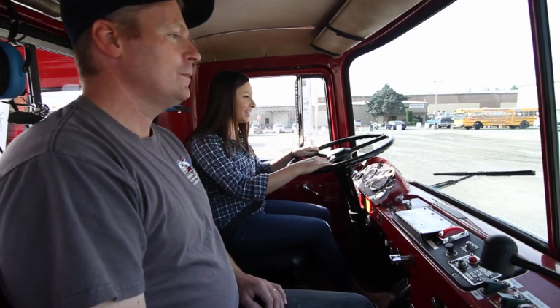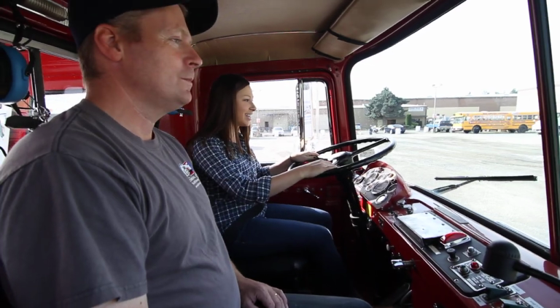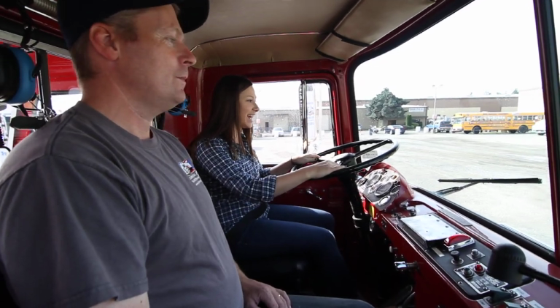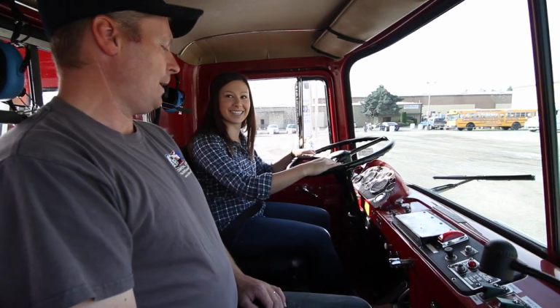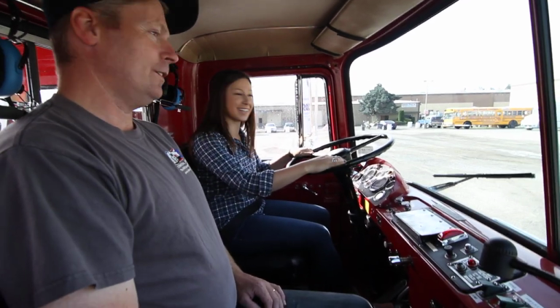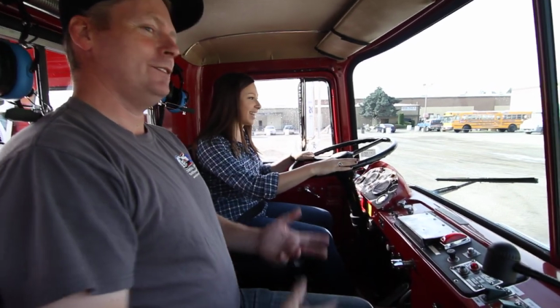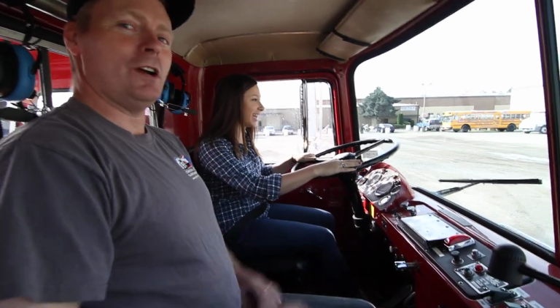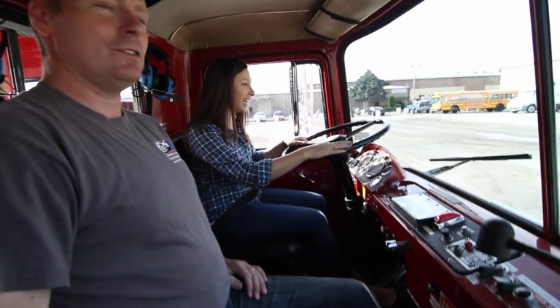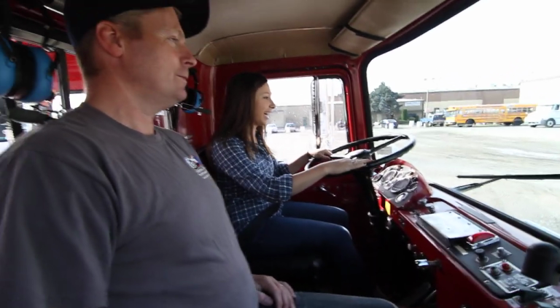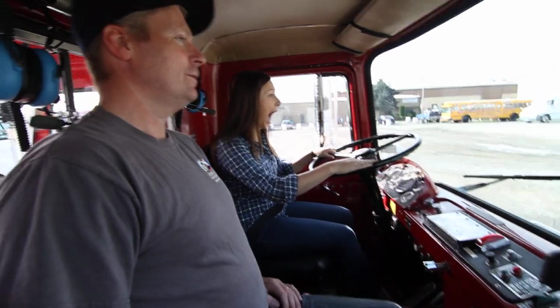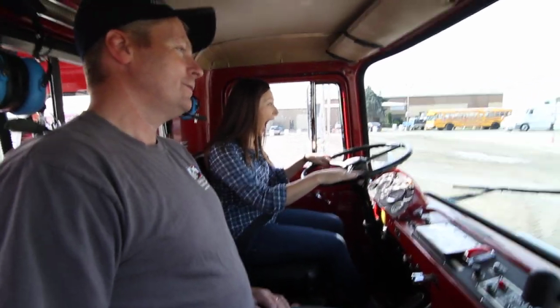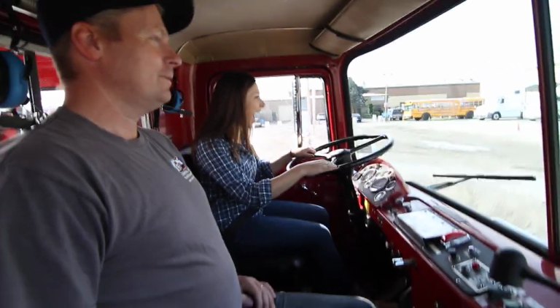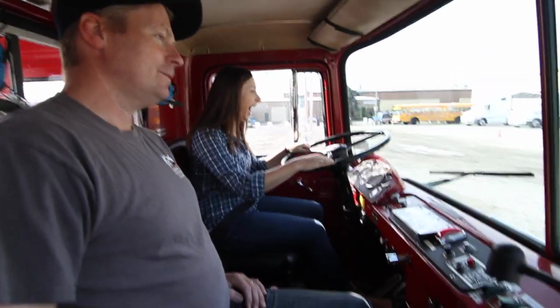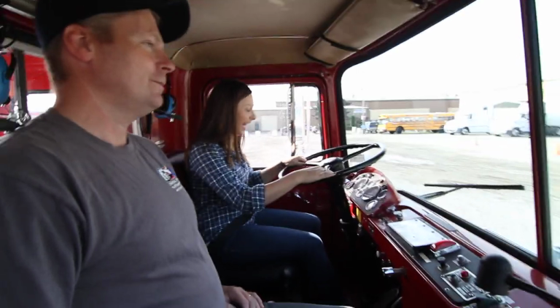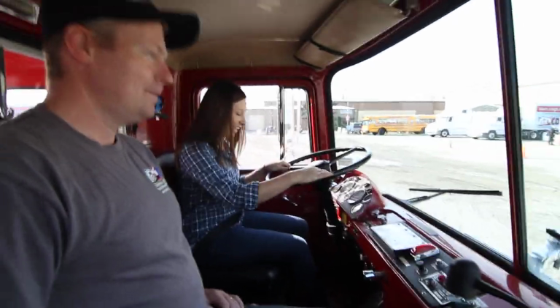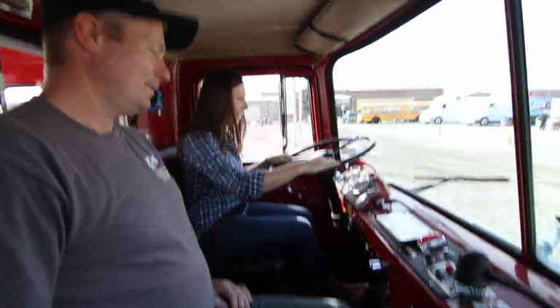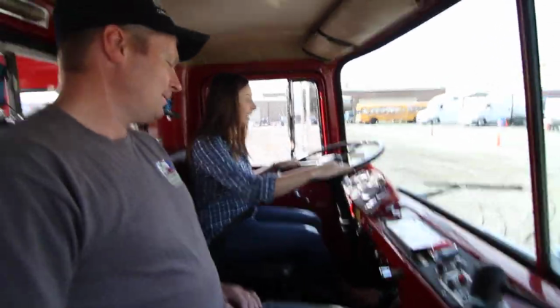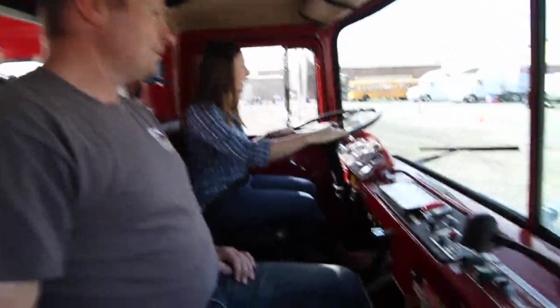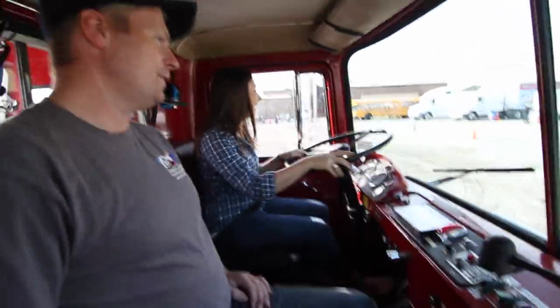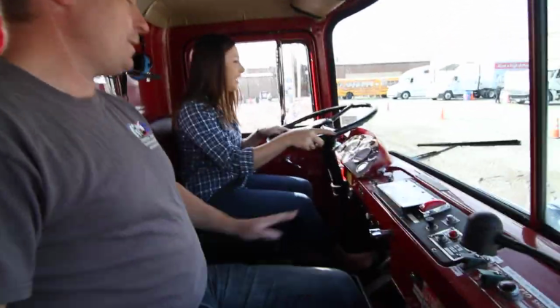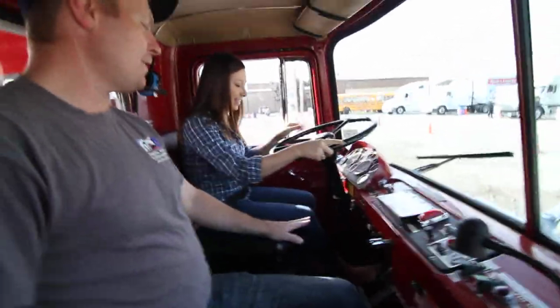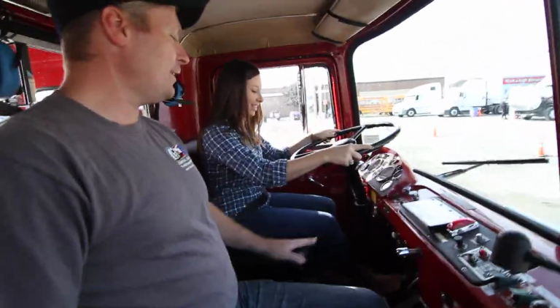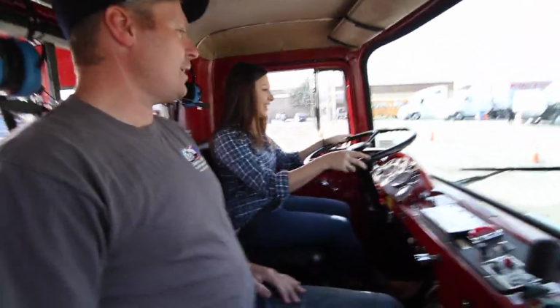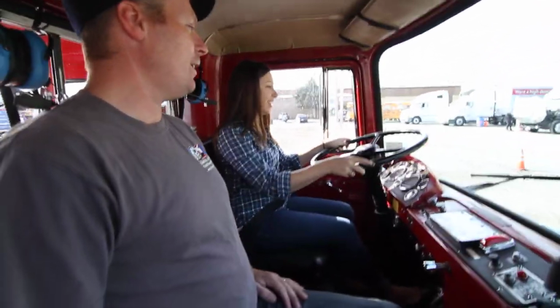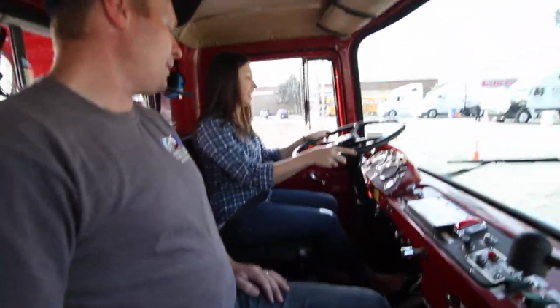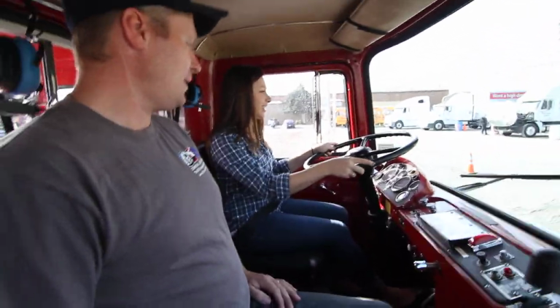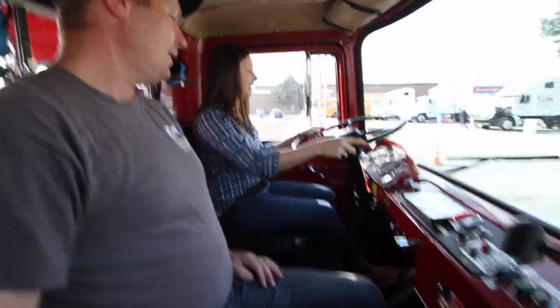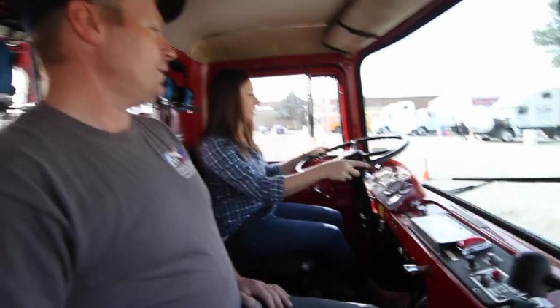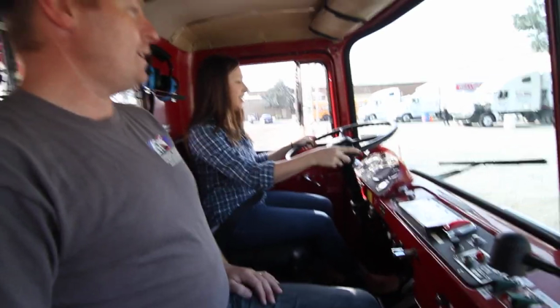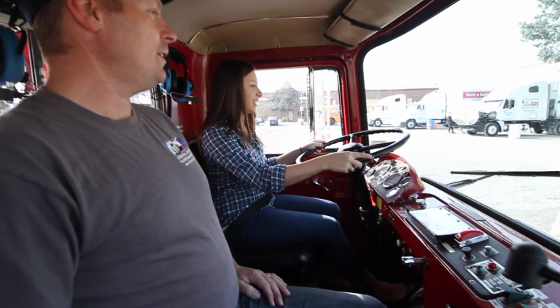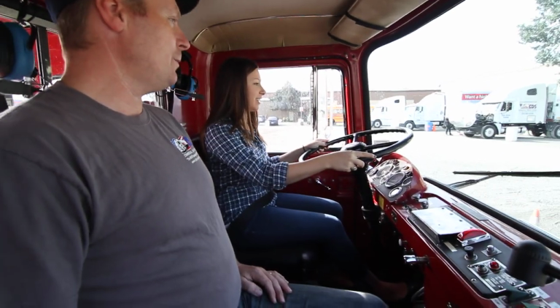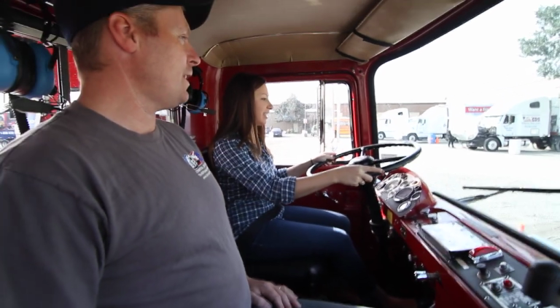You're going to touch the gas — you're in charge. Use your brakes softly, because with the air brakes once you hit them you'll come to a stop.